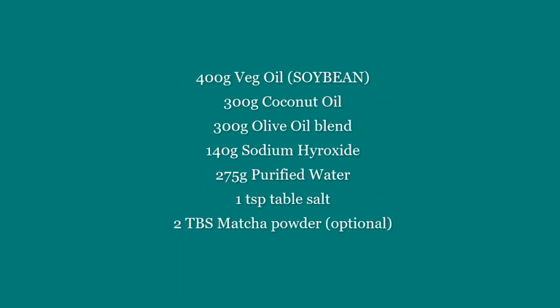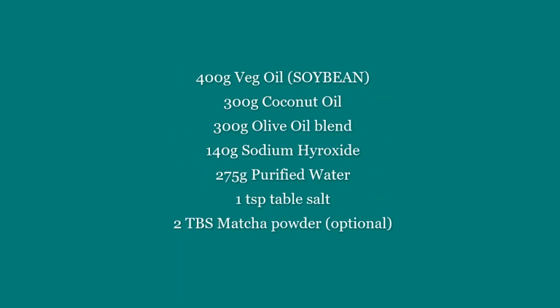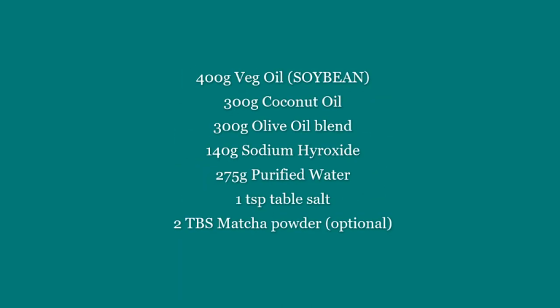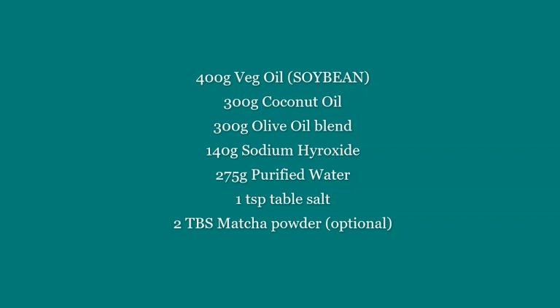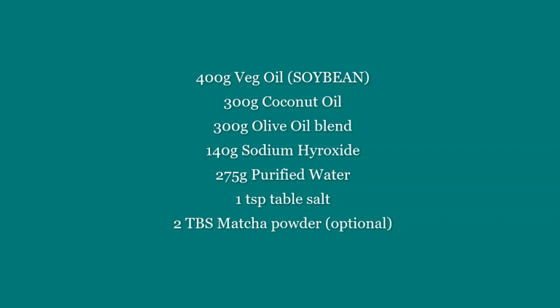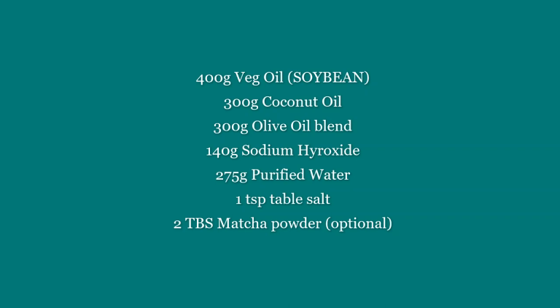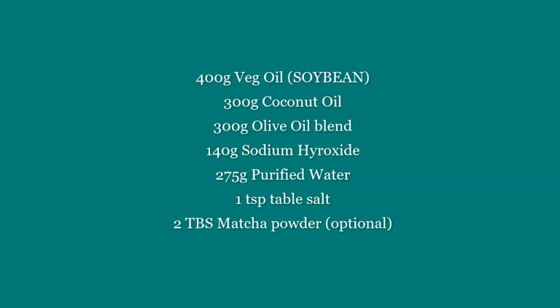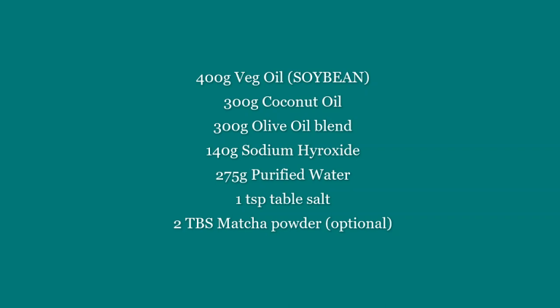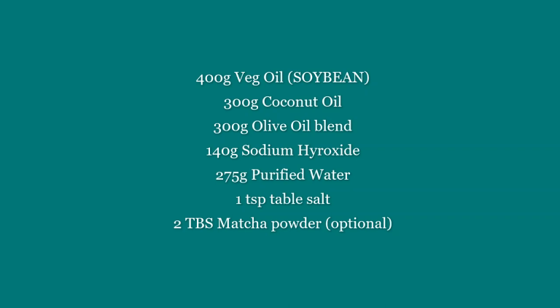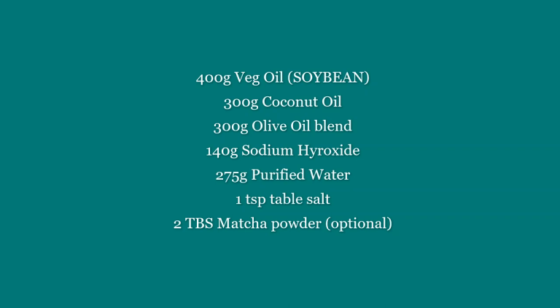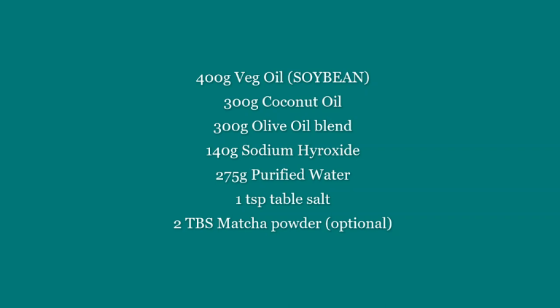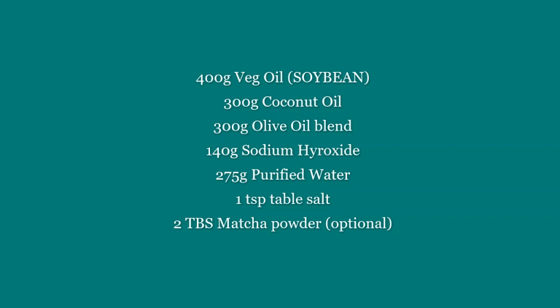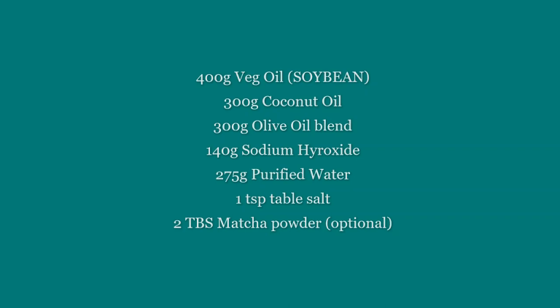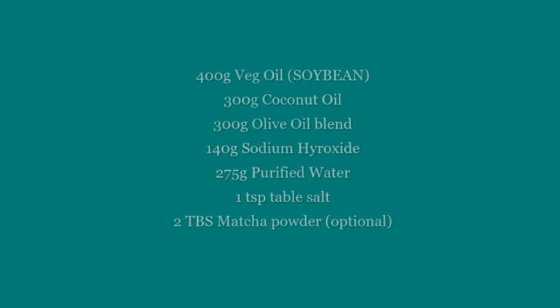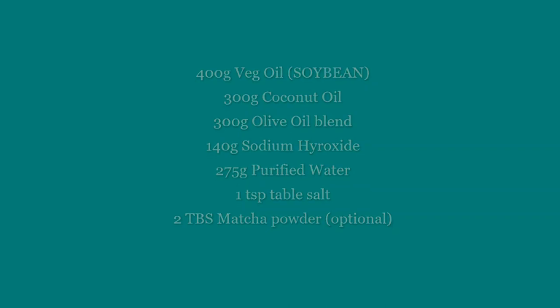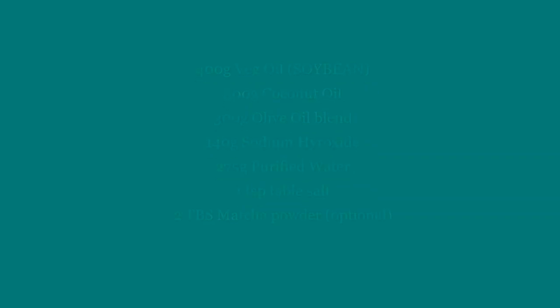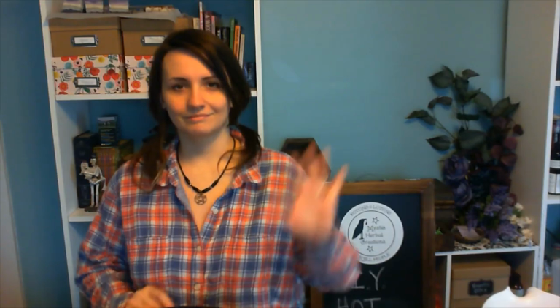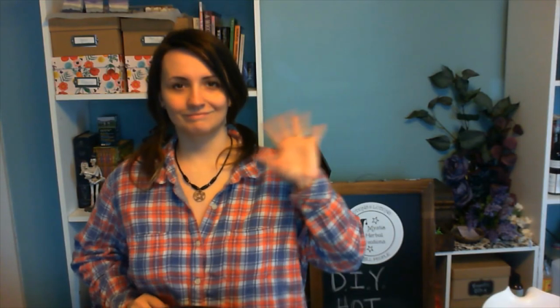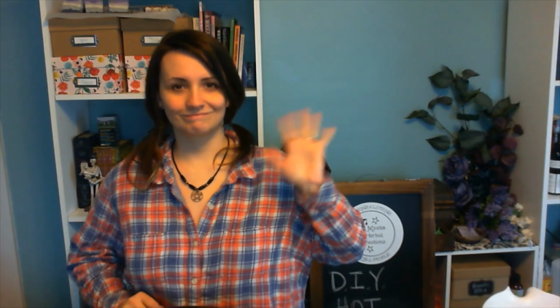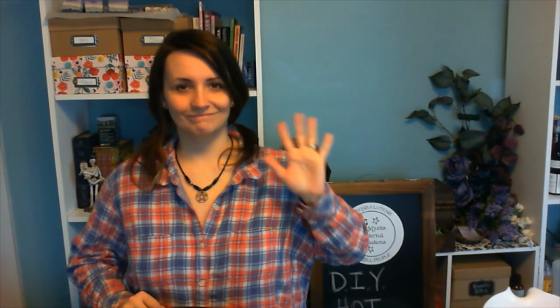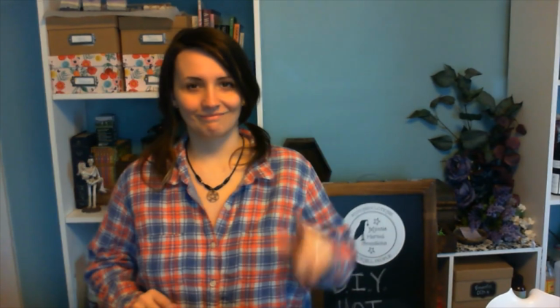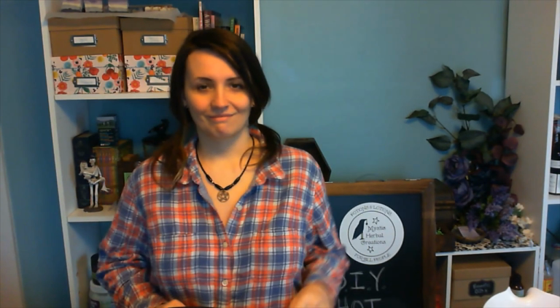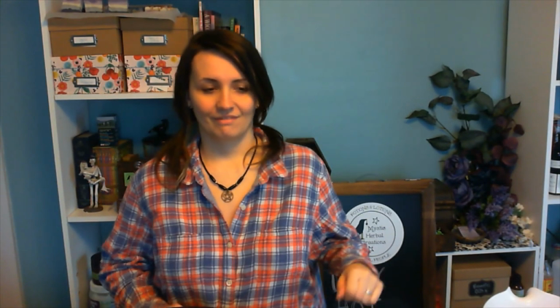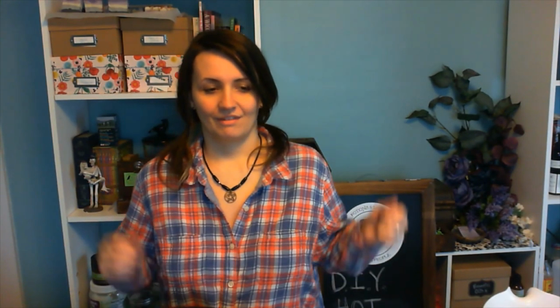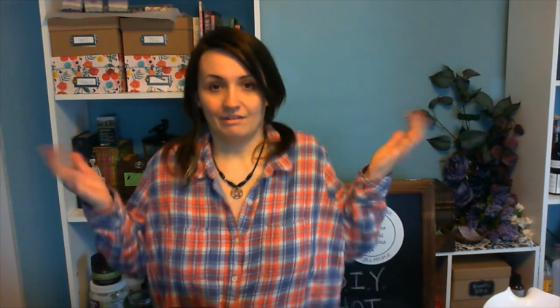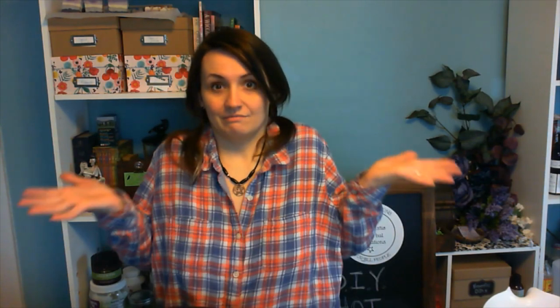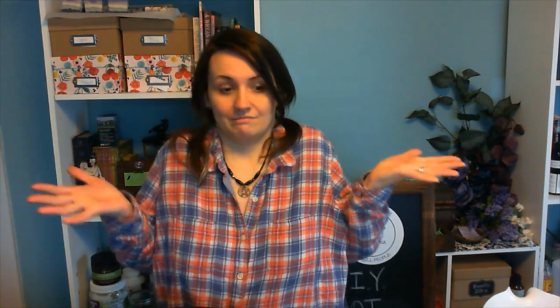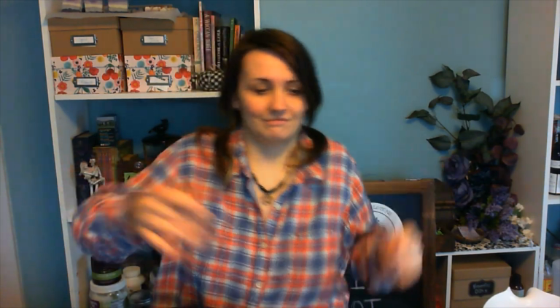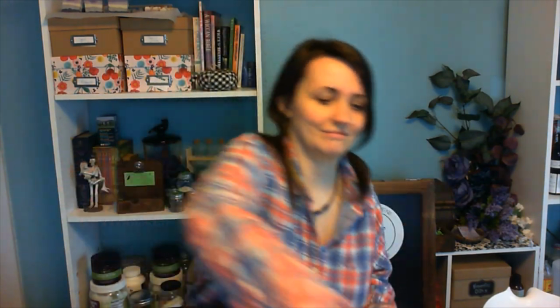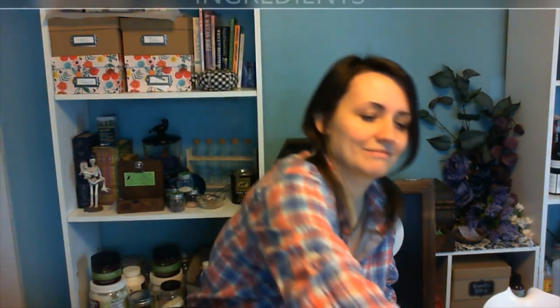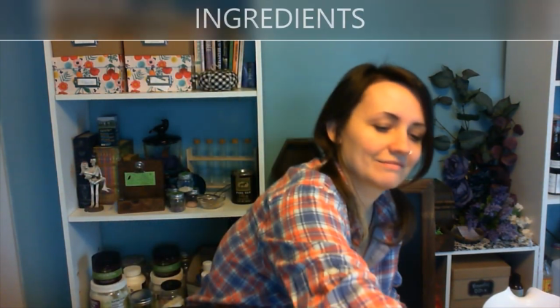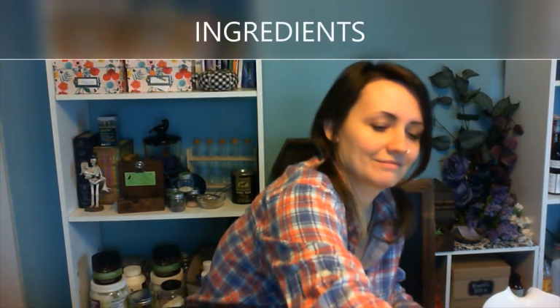Here are your ingredients and the amounts. Notice that it's in grams.